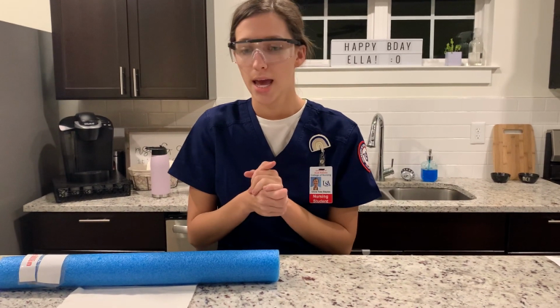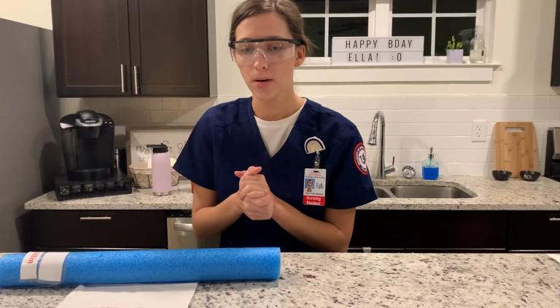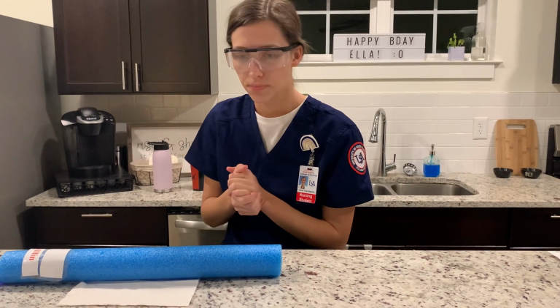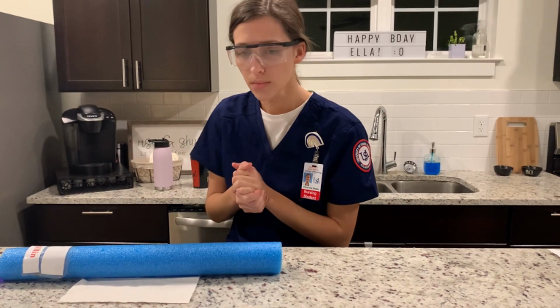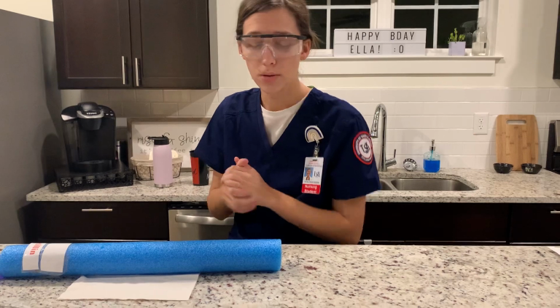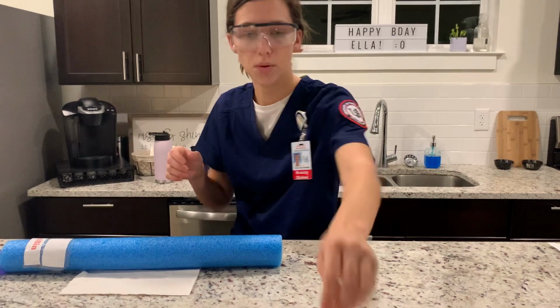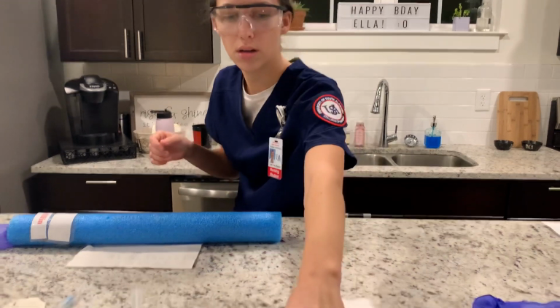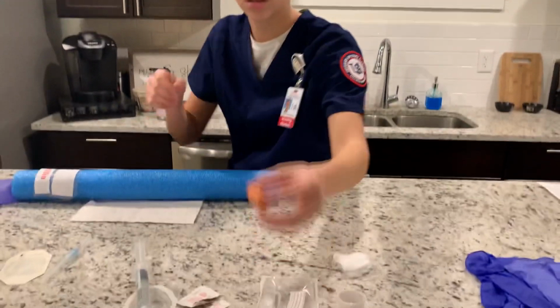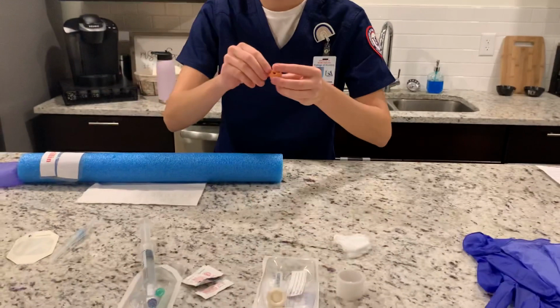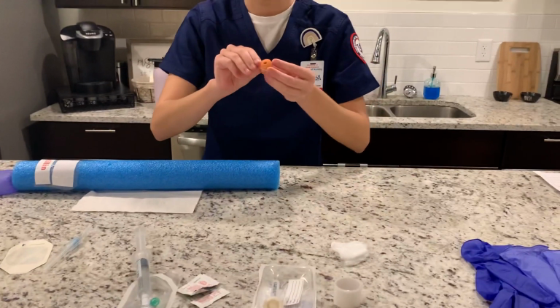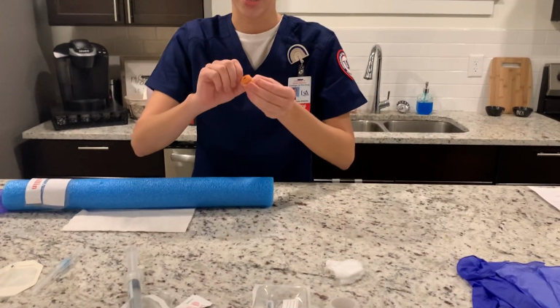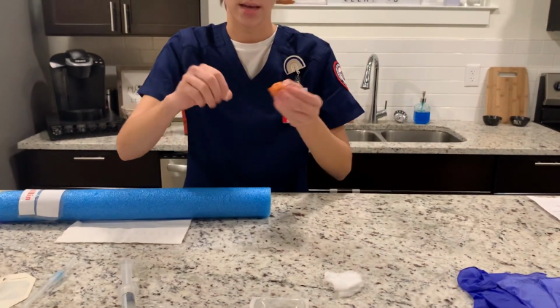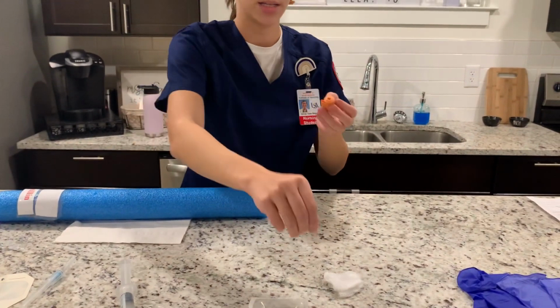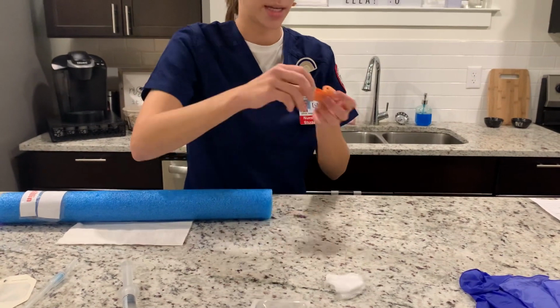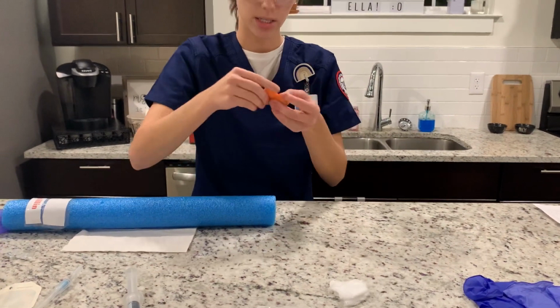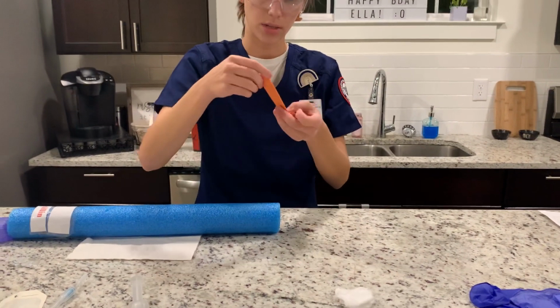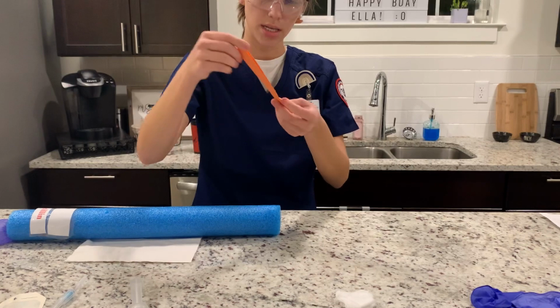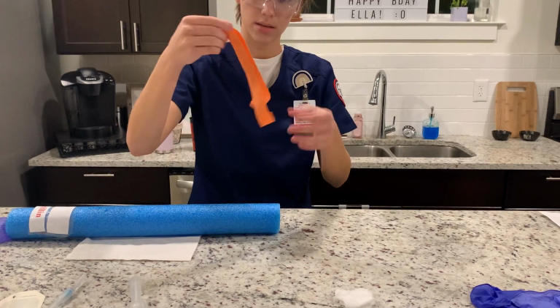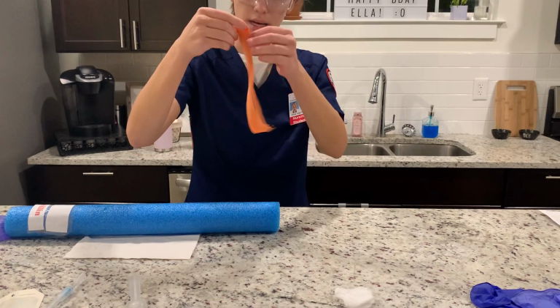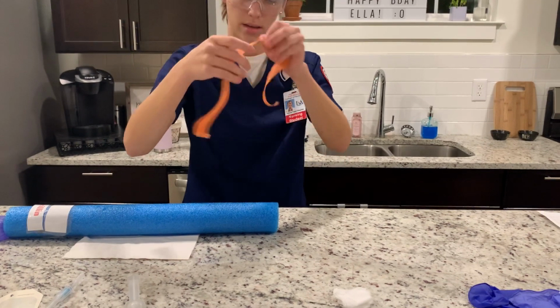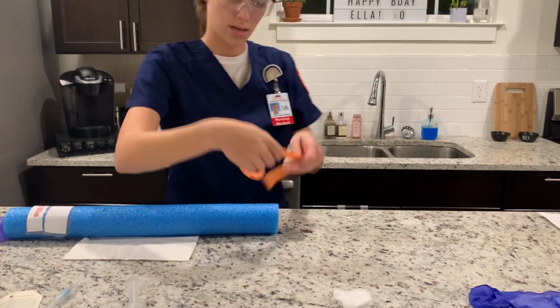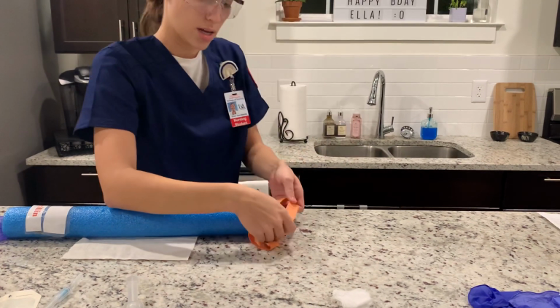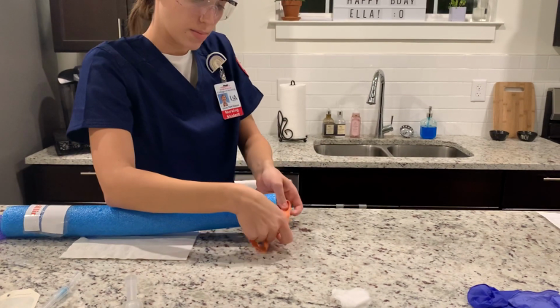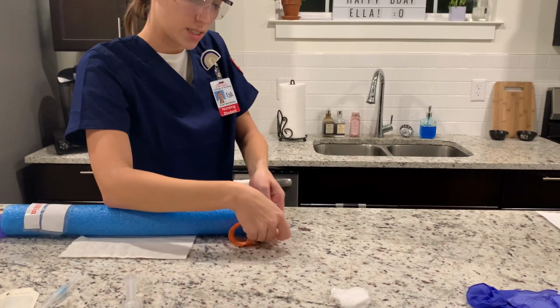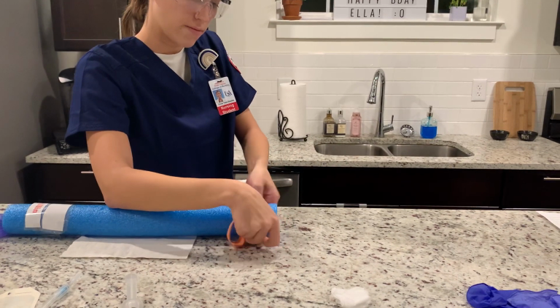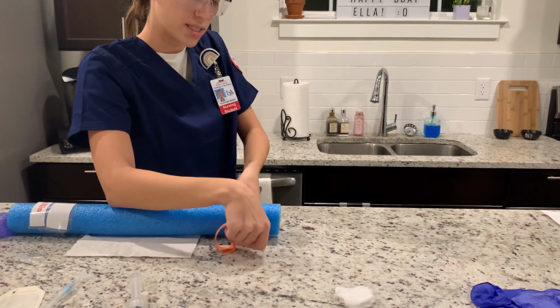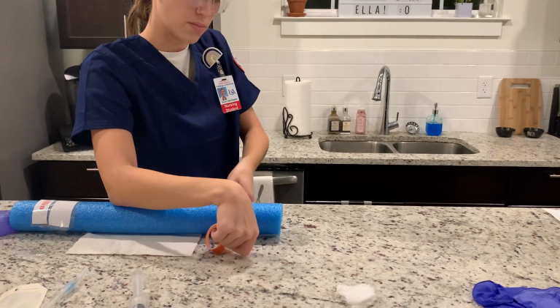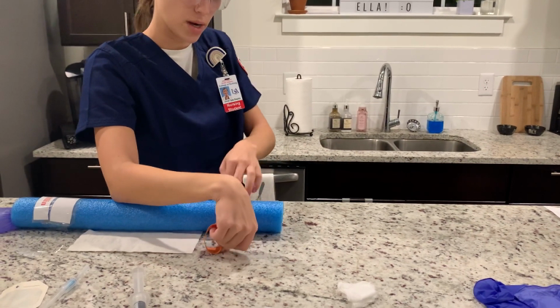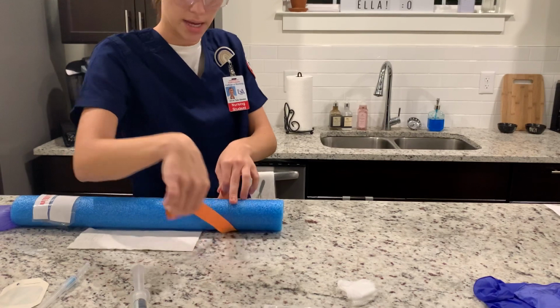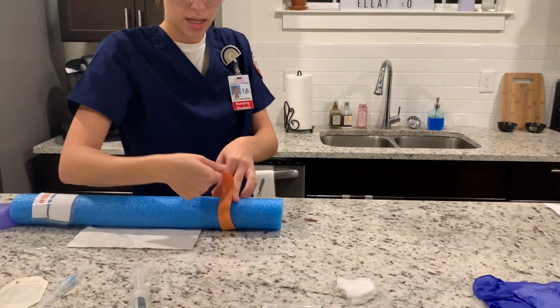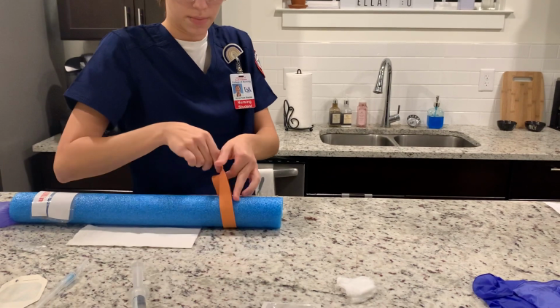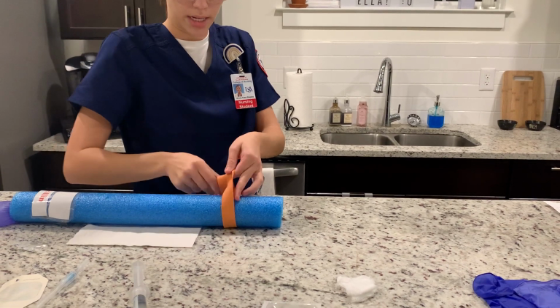Now I'm going to apply the tourniquet. I'm going to place it about four to six inches above where I plan to insert the IV.